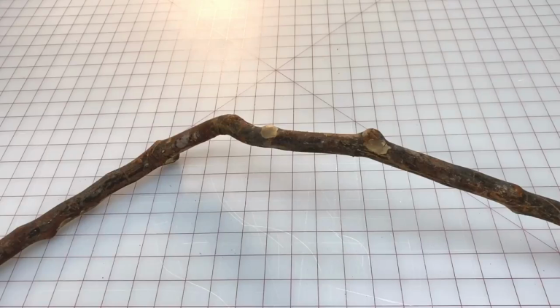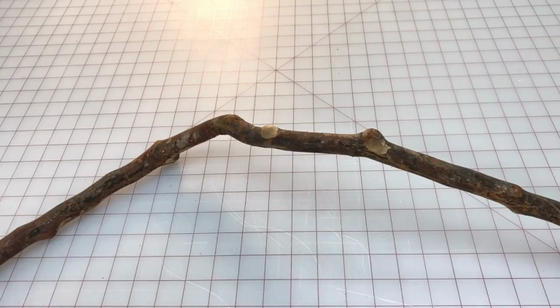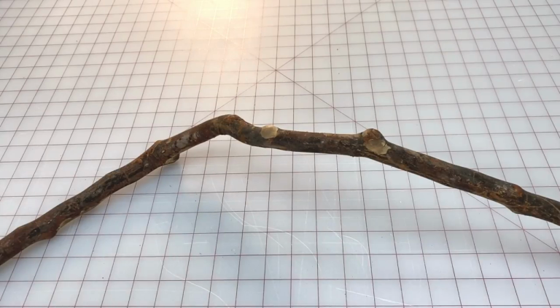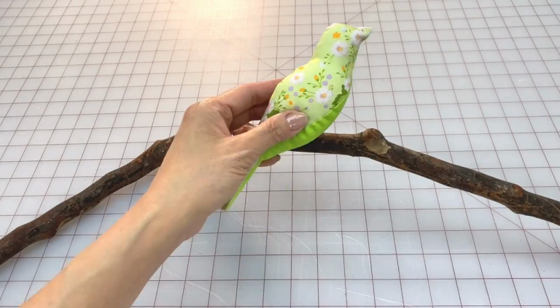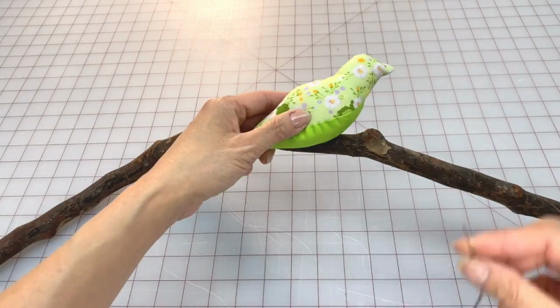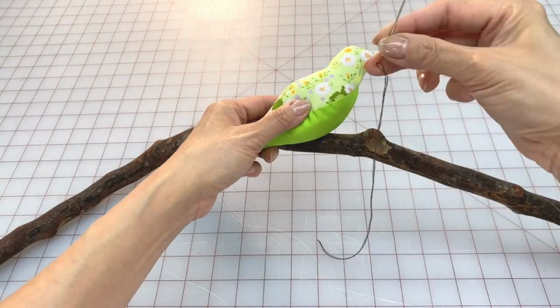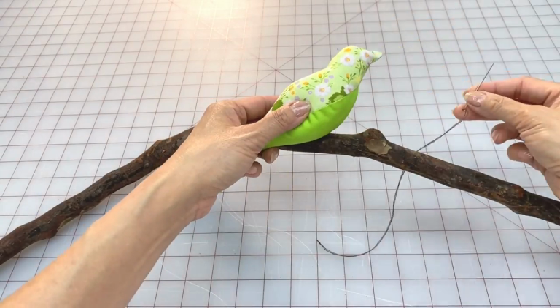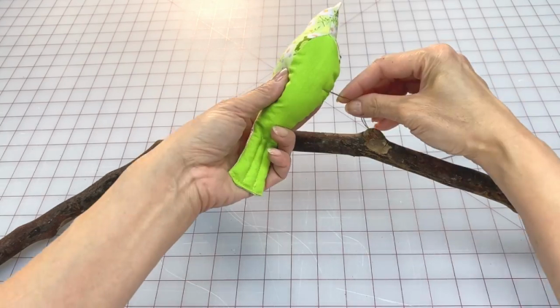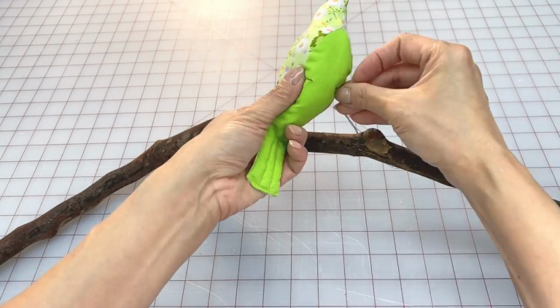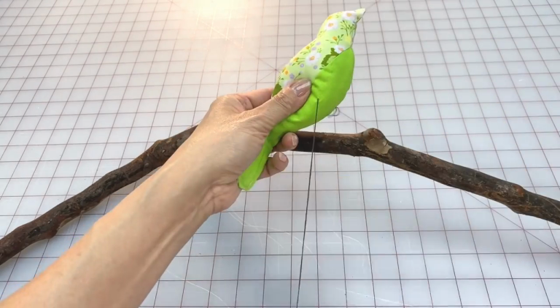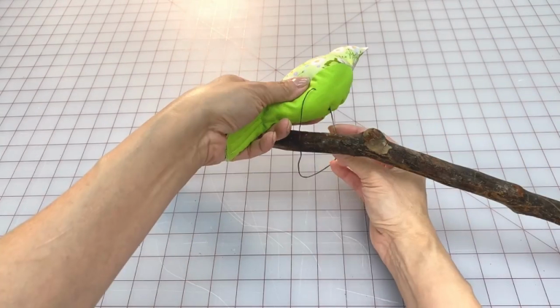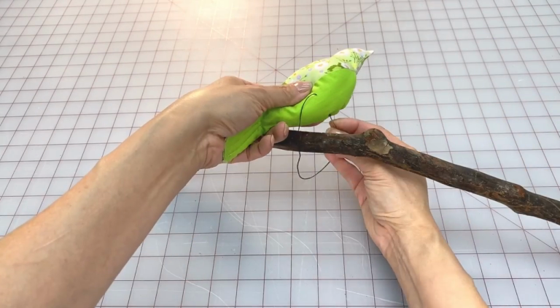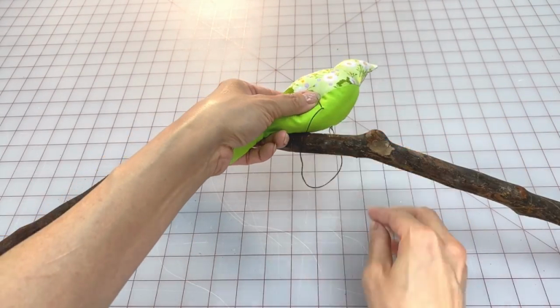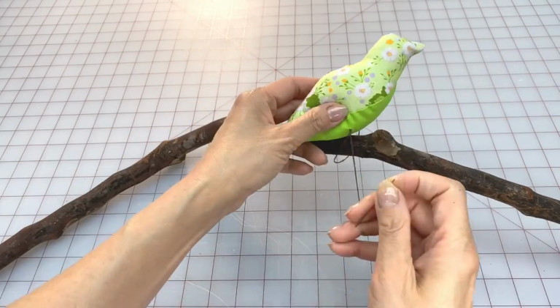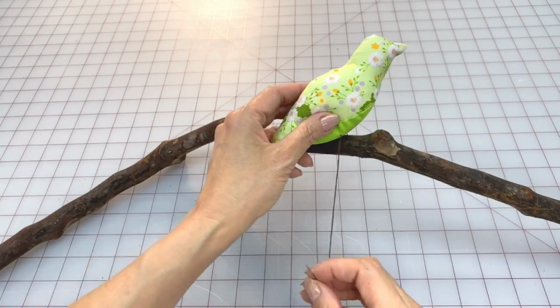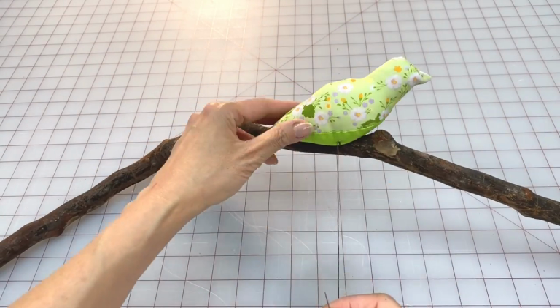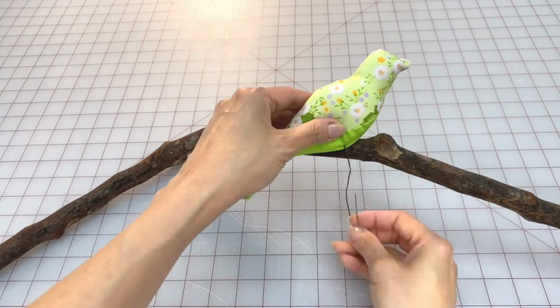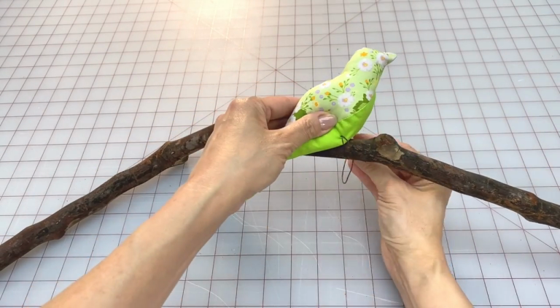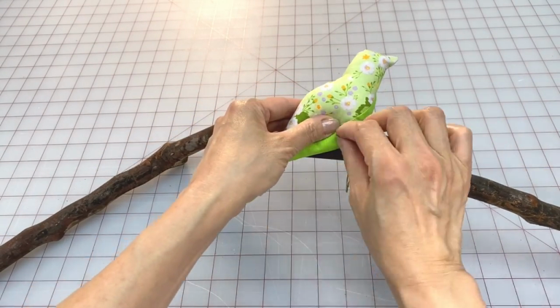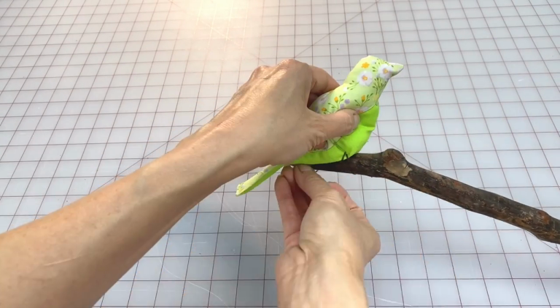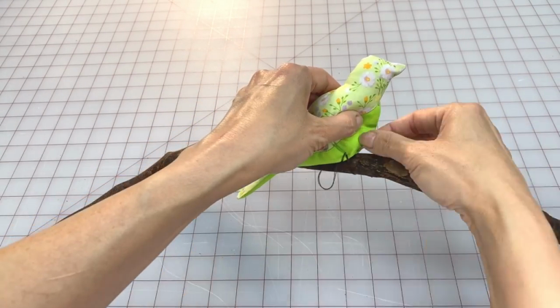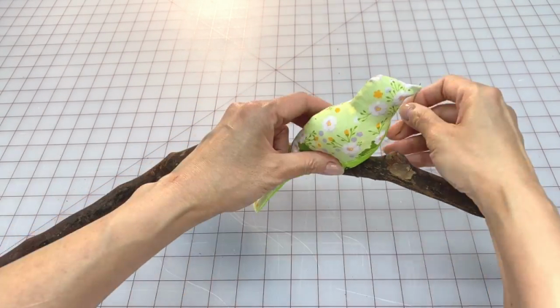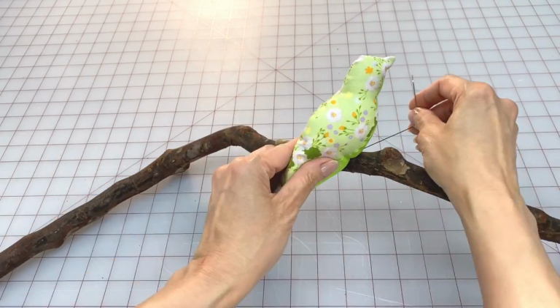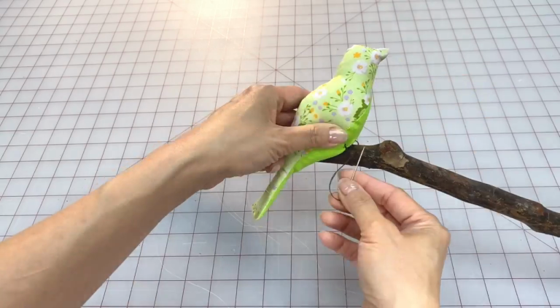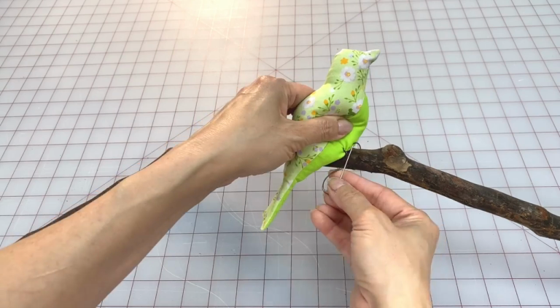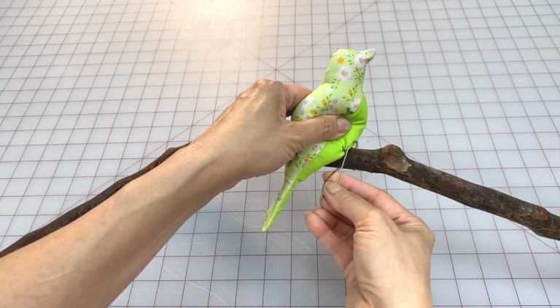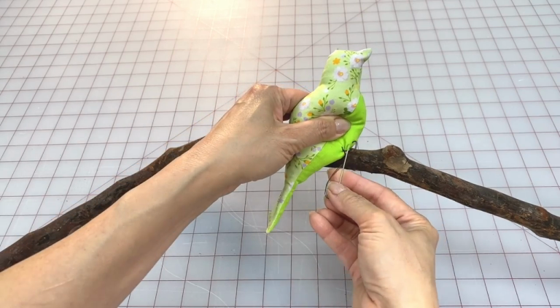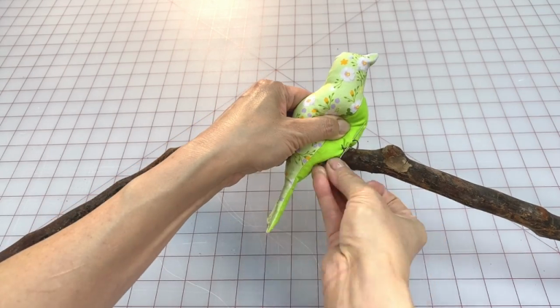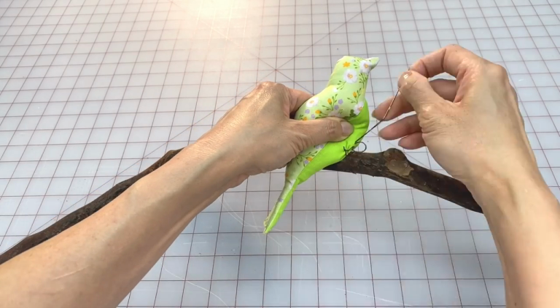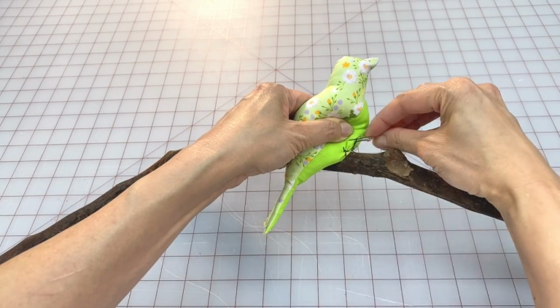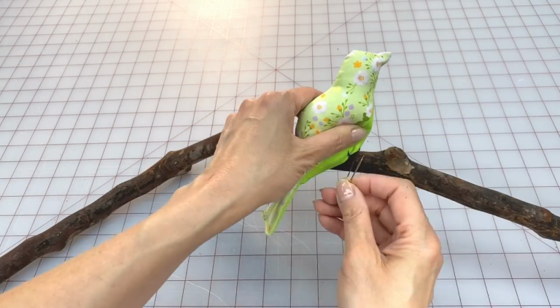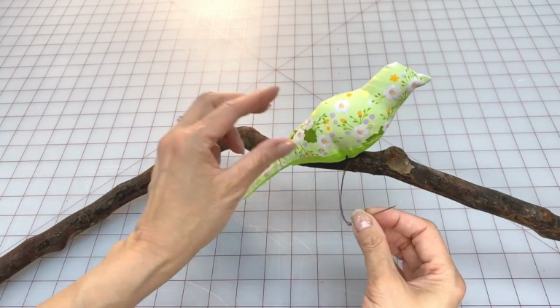To easily attach this to a branch, use a double thread in a matching color, stitch through the underside of the belly, and wrap around the branch a few times, then hide your knot underneath.